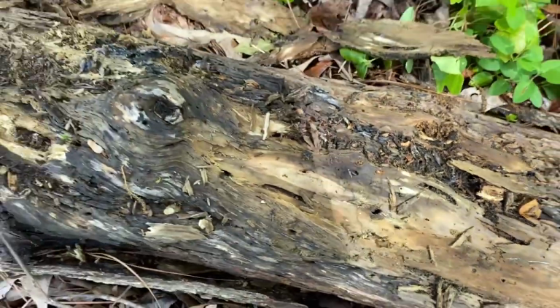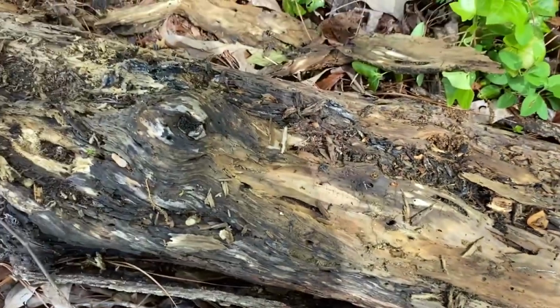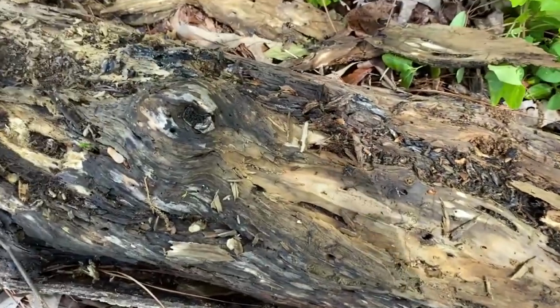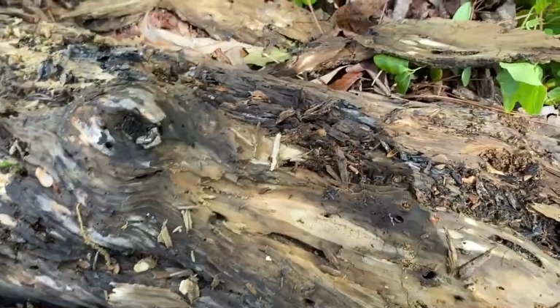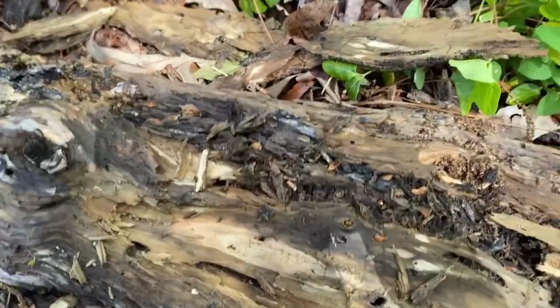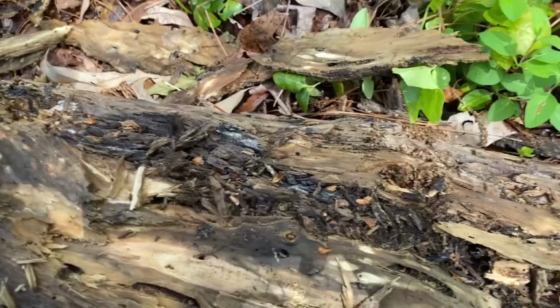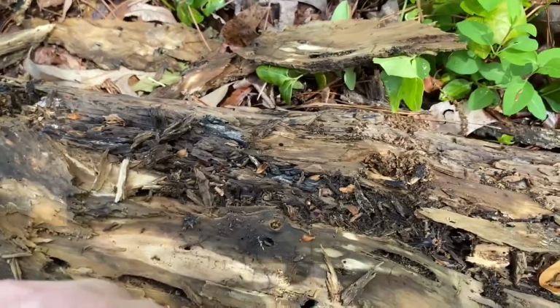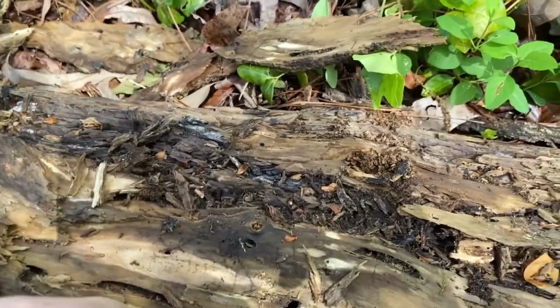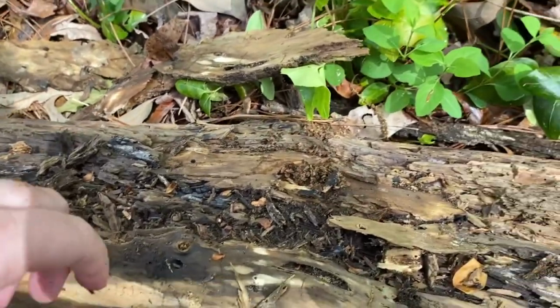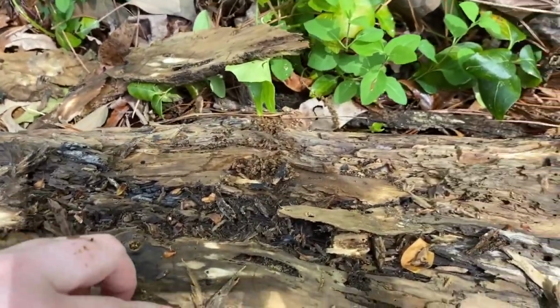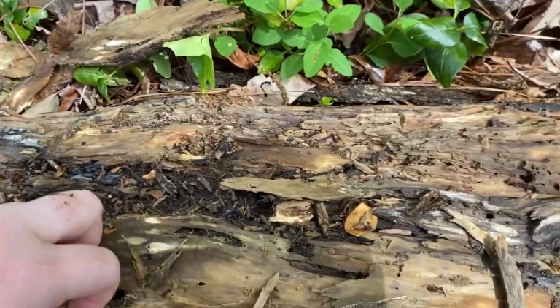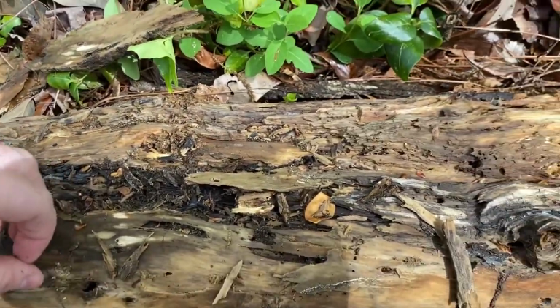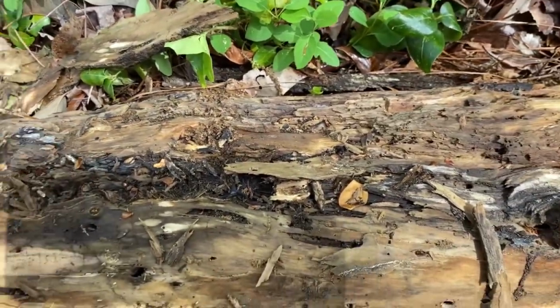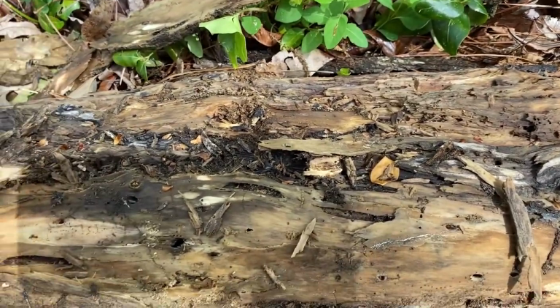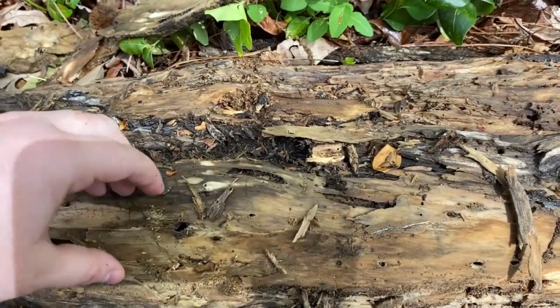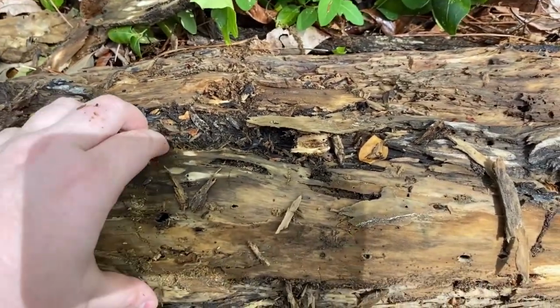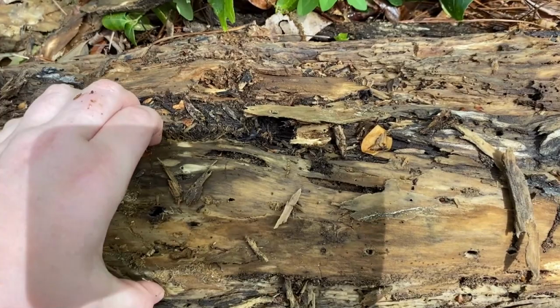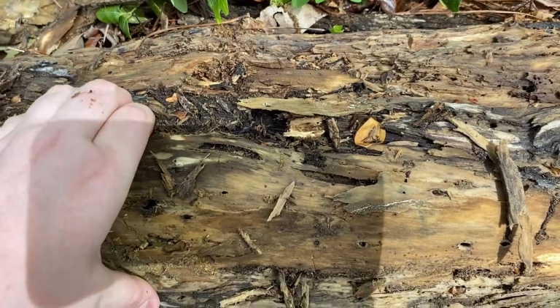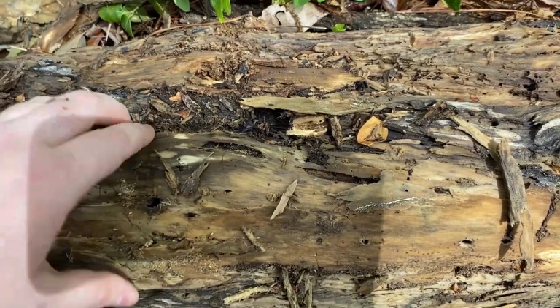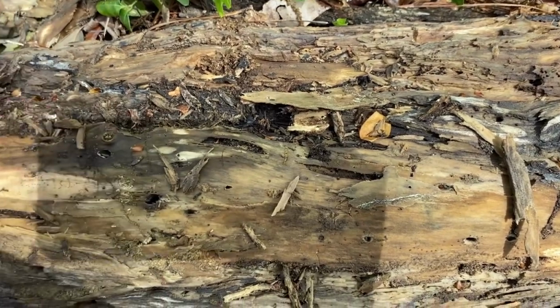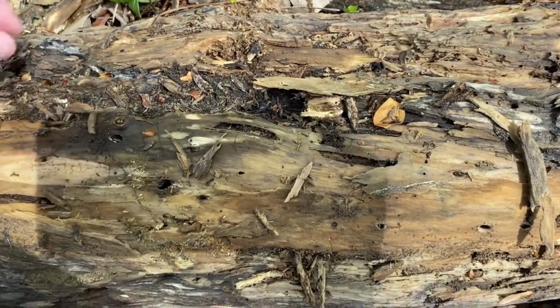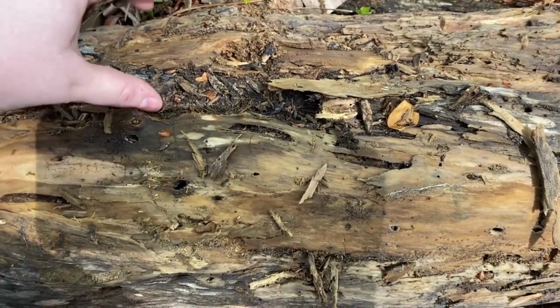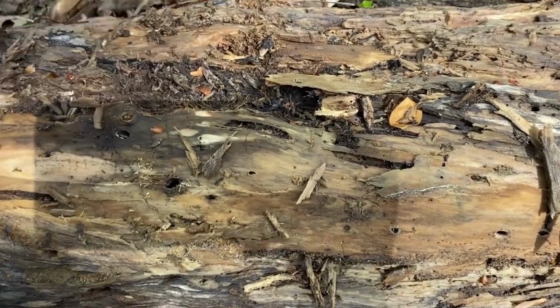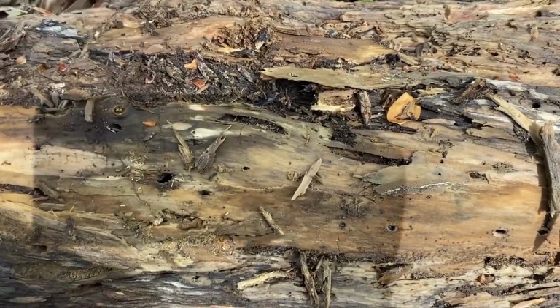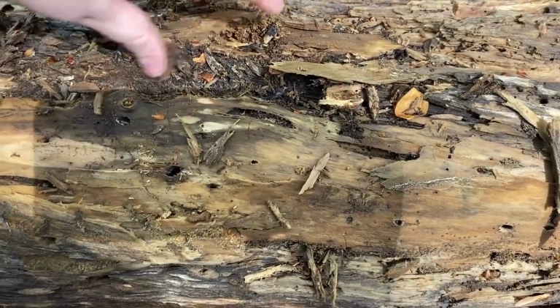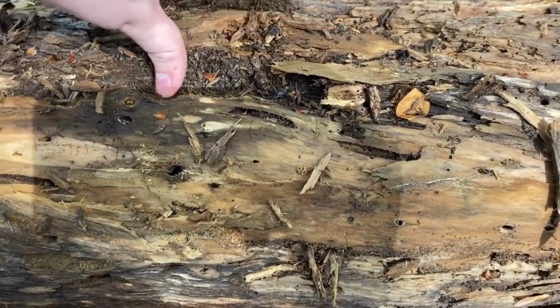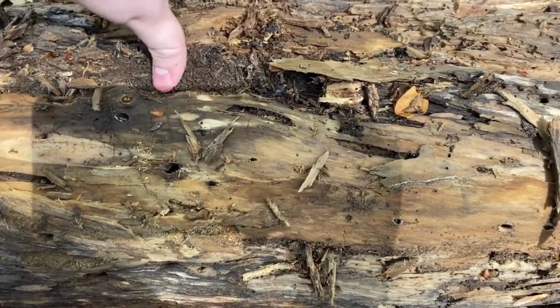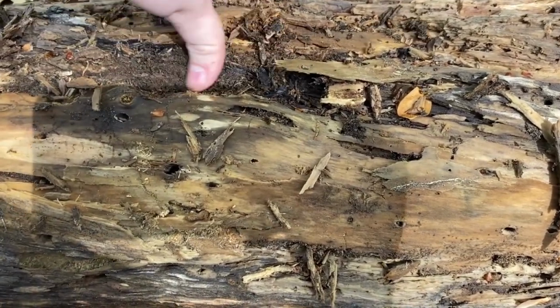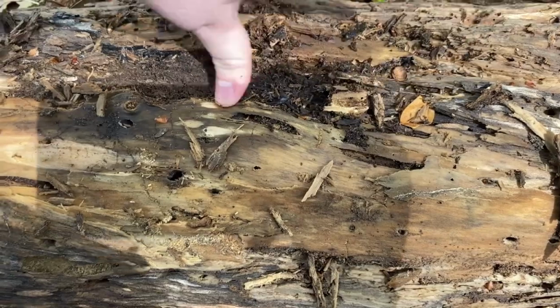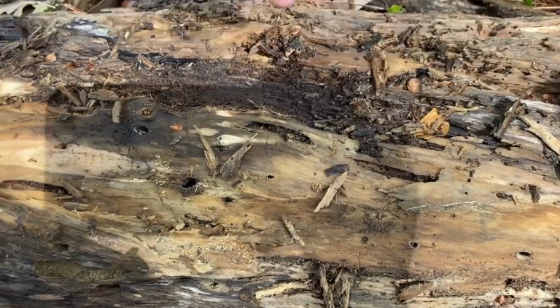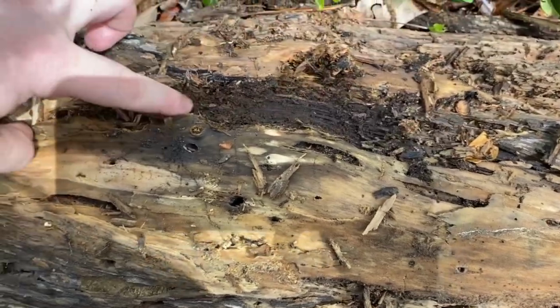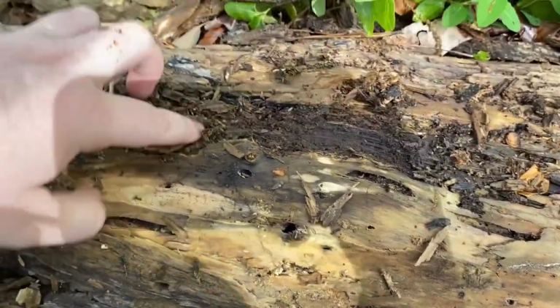I assume the underside of this log is home to a lot of creatures too, but it's hard to roll over because of all the plants around it. Also, I saw a snake before I started picking at the log, and we do have copperheads around here, so I don't want to get any of them angry with me.